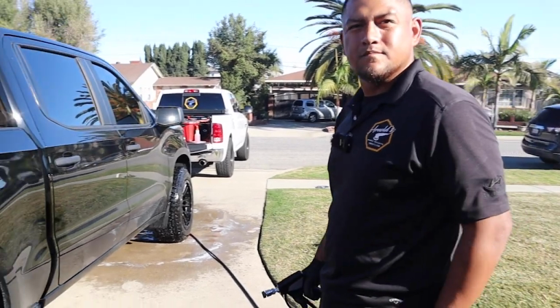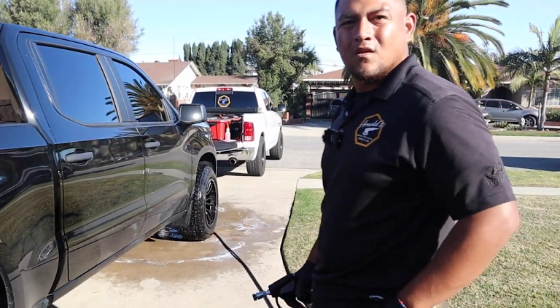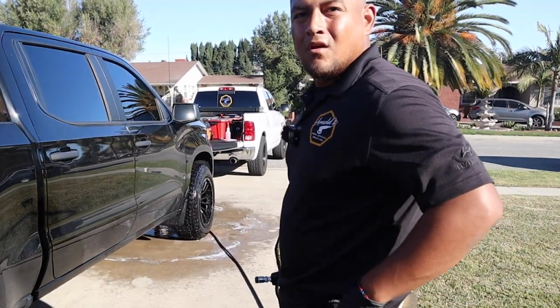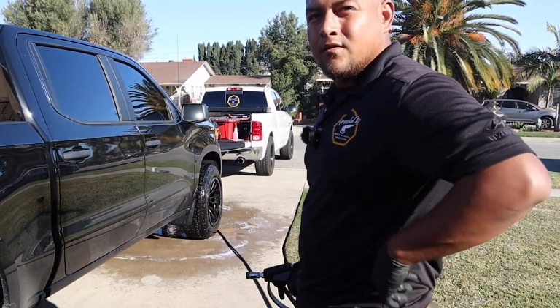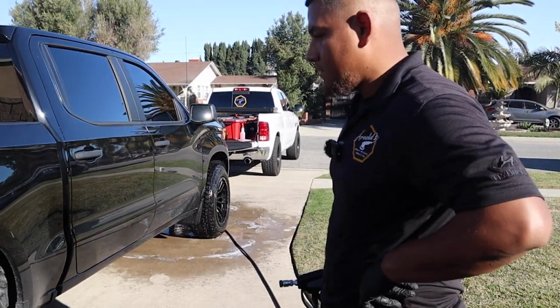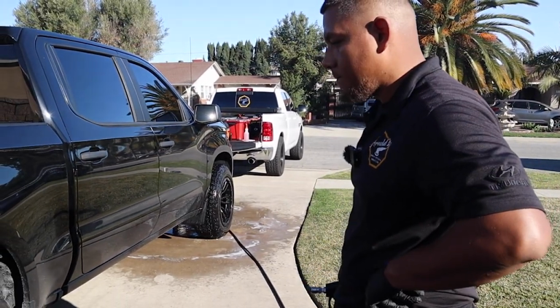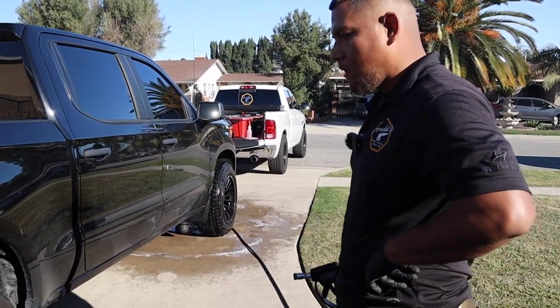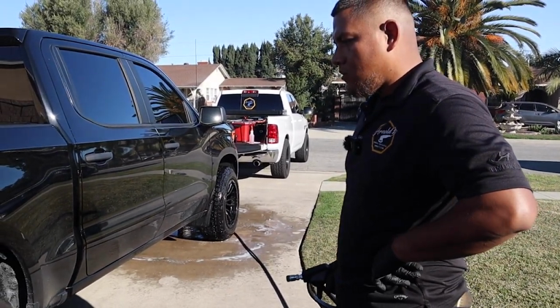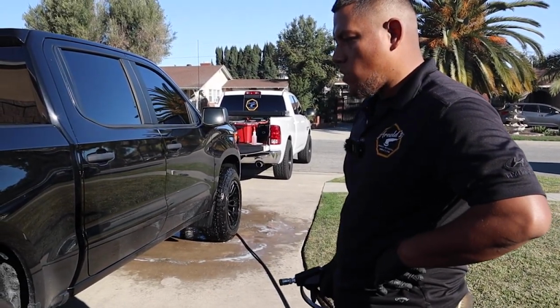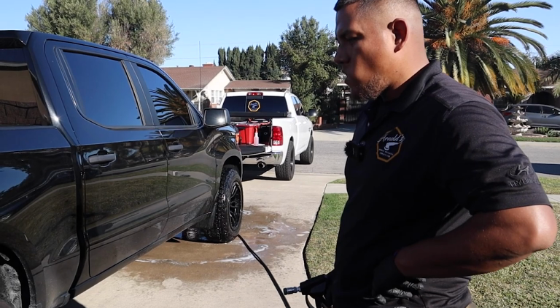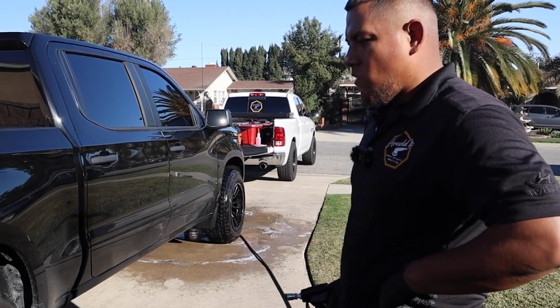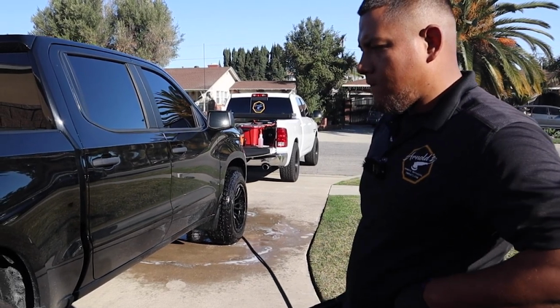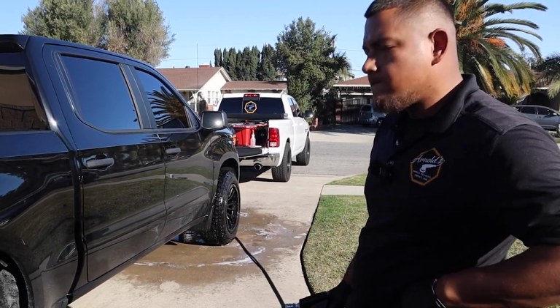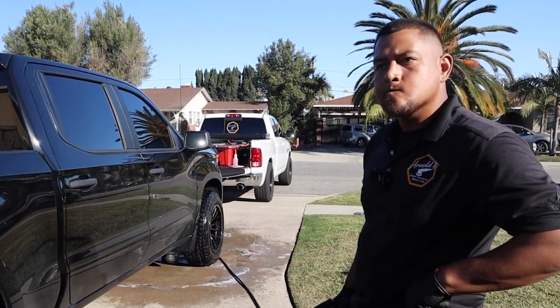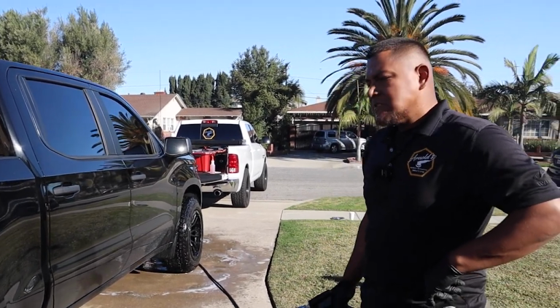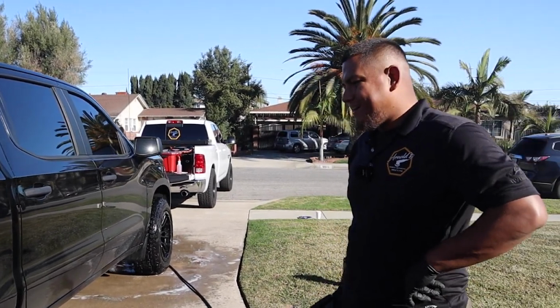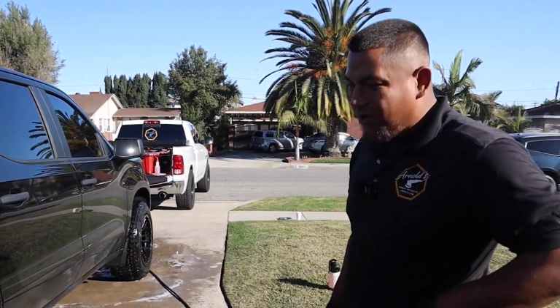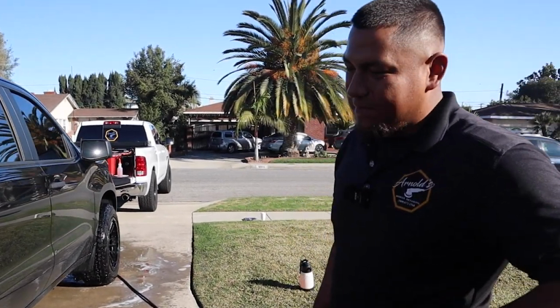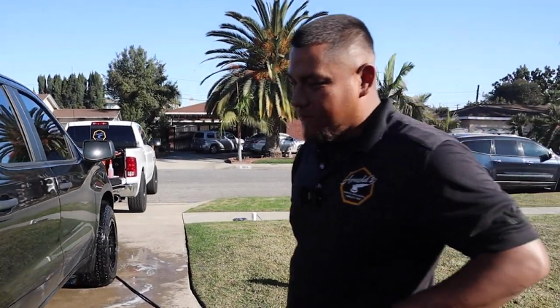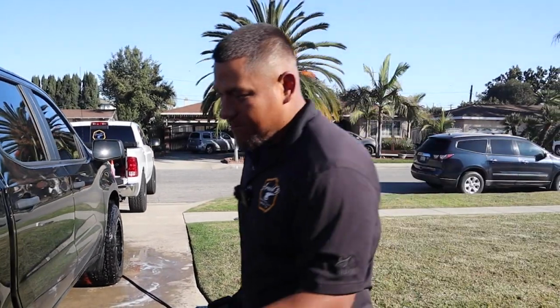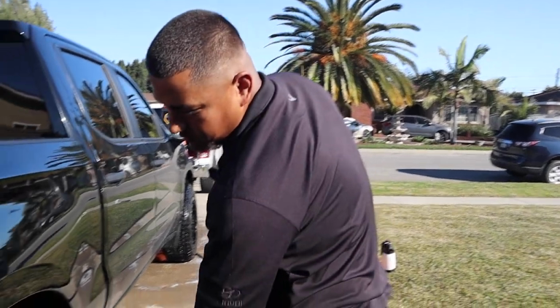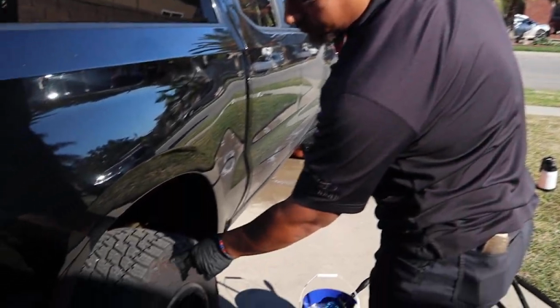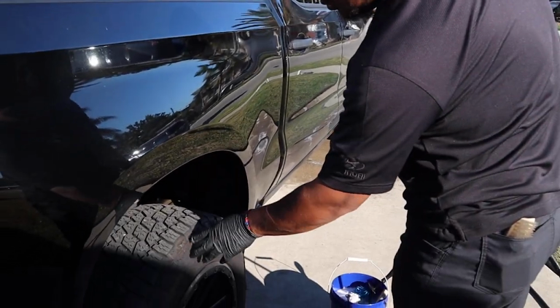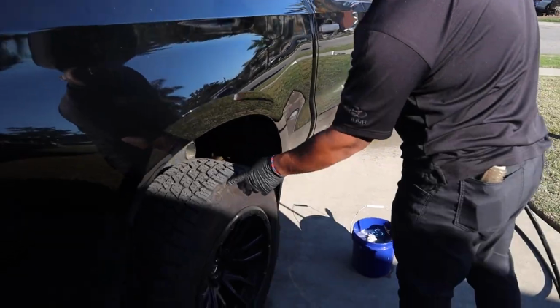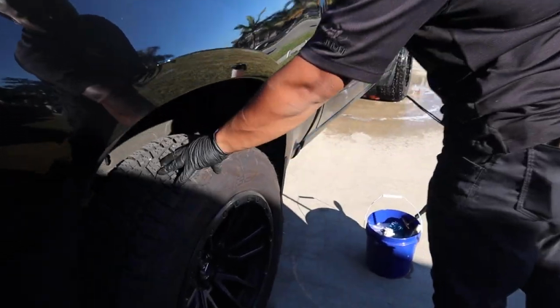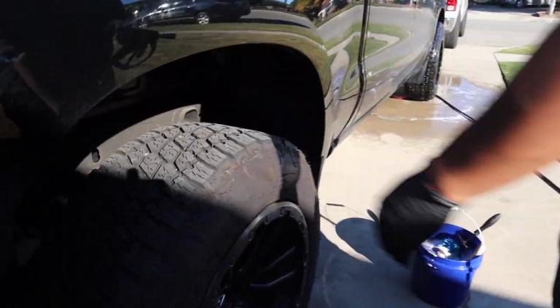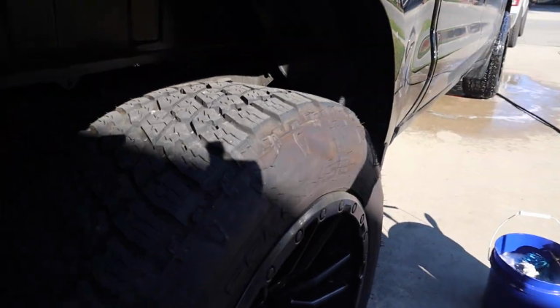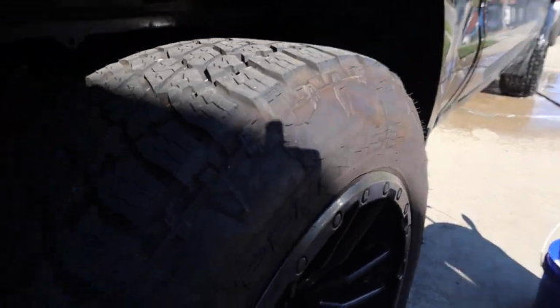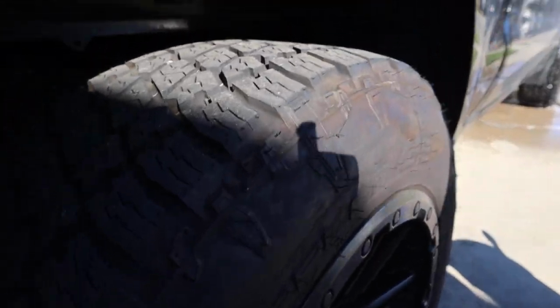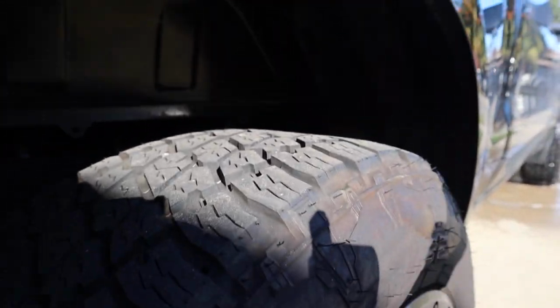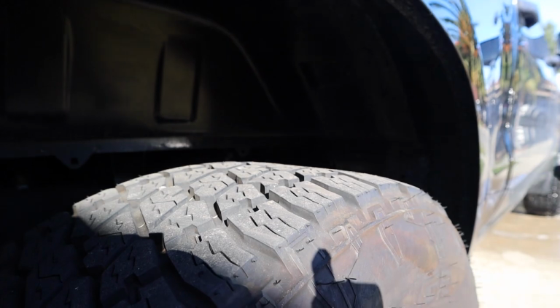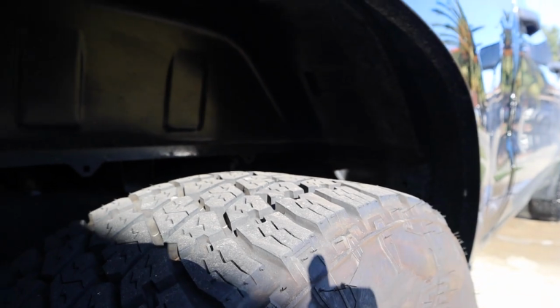Are big tires more work or different than, let's say, a sedan? No, because I think the only difference might be just a little bit of the wheel wall right here and maybe the tread, but you're not really touching this thing up here, just the face of it.